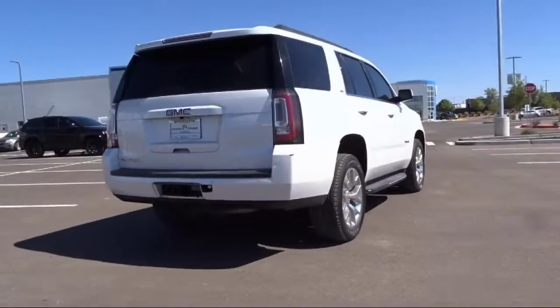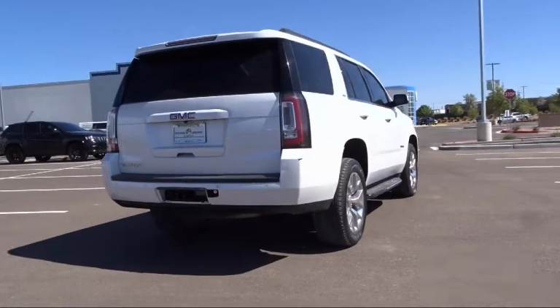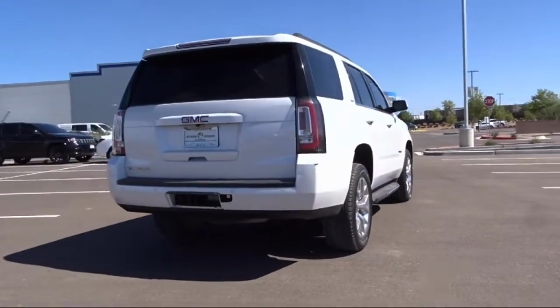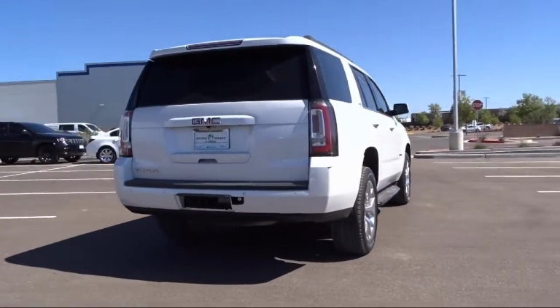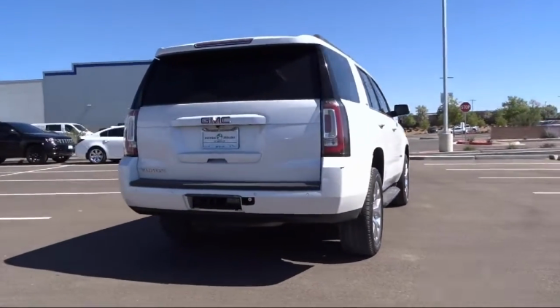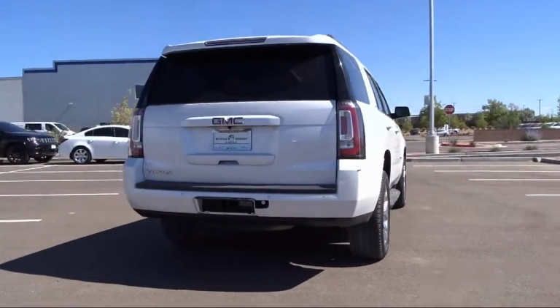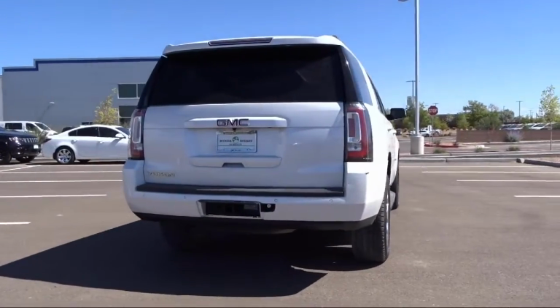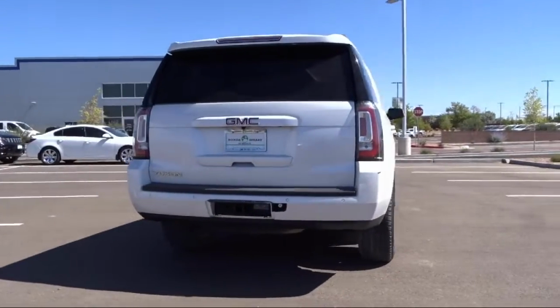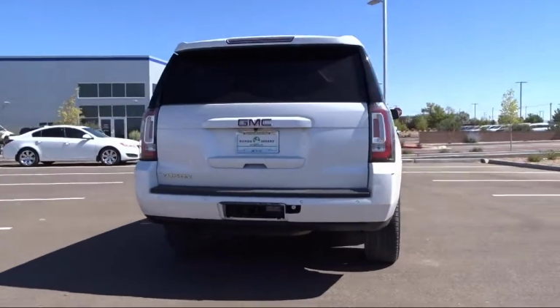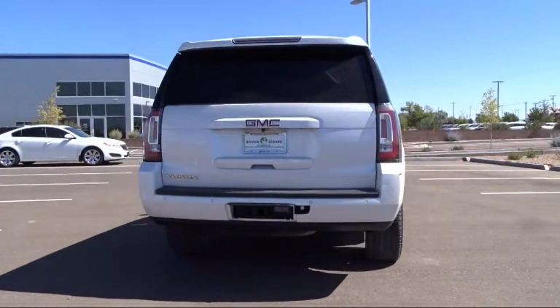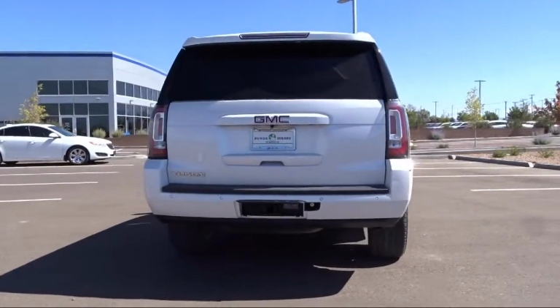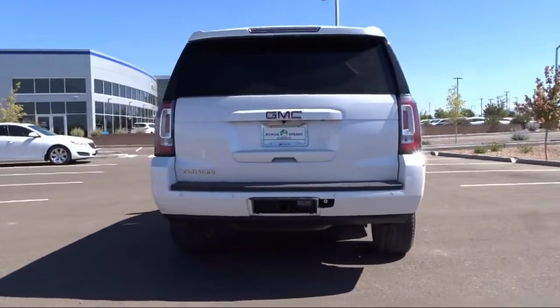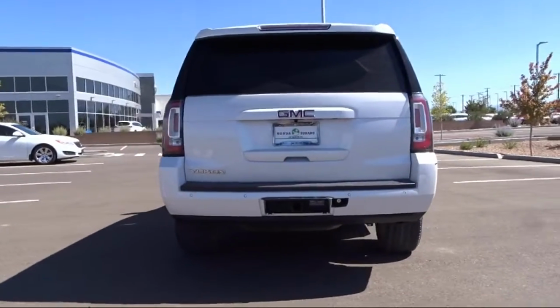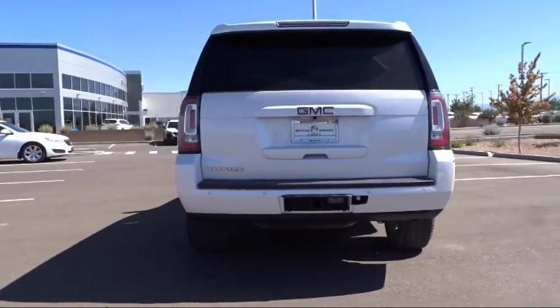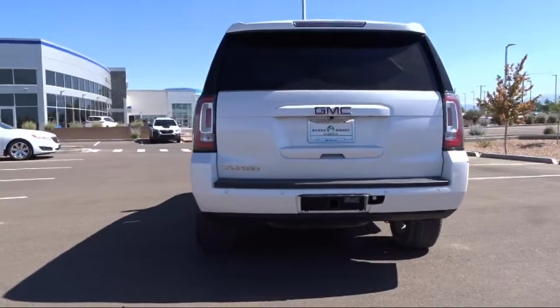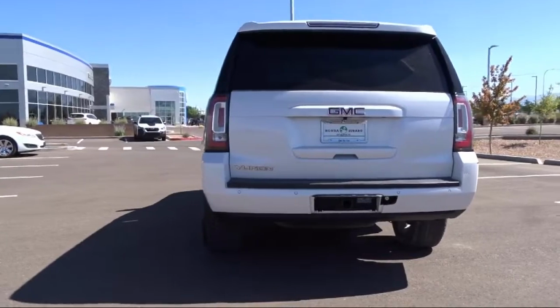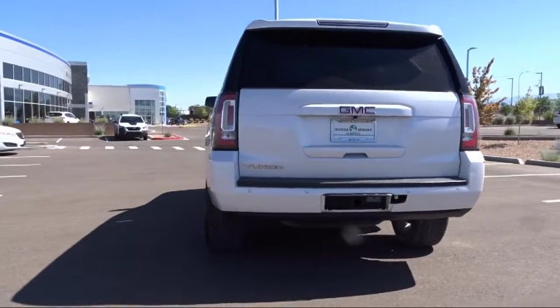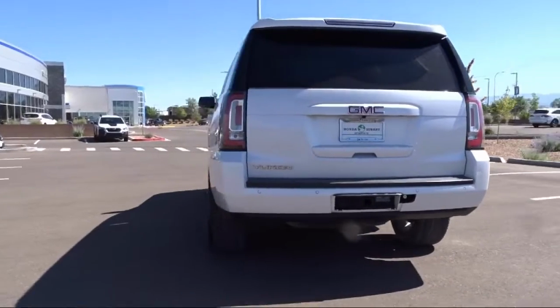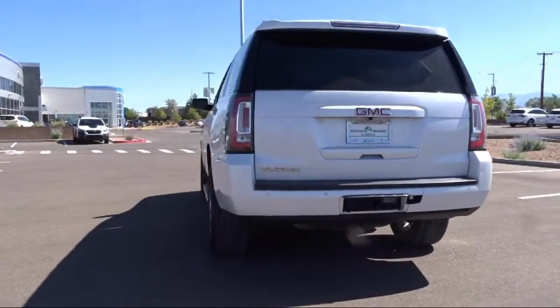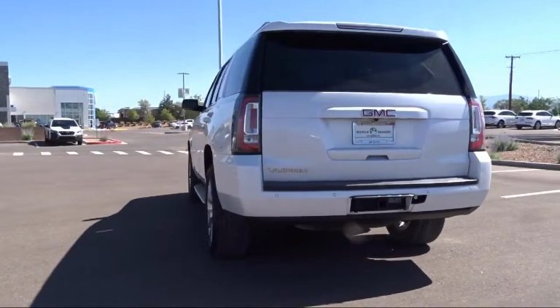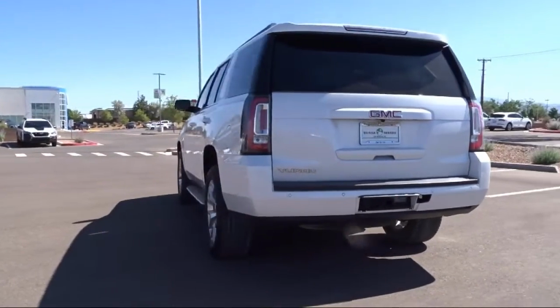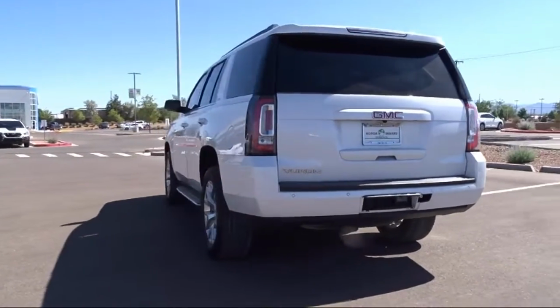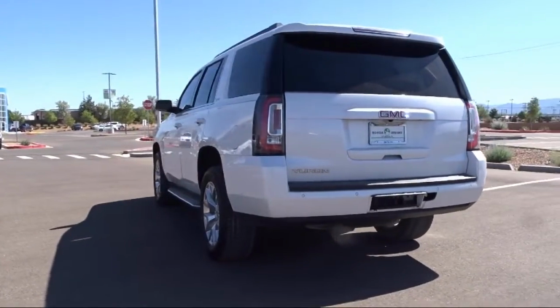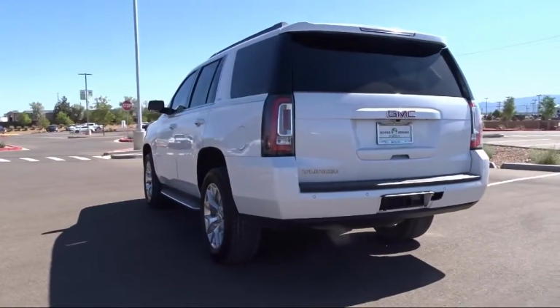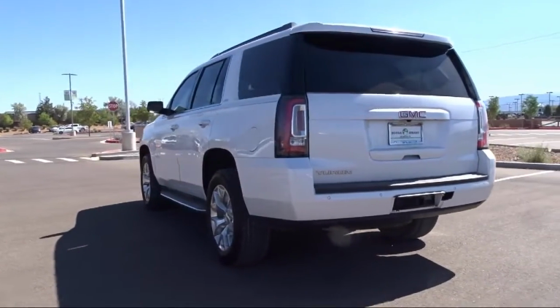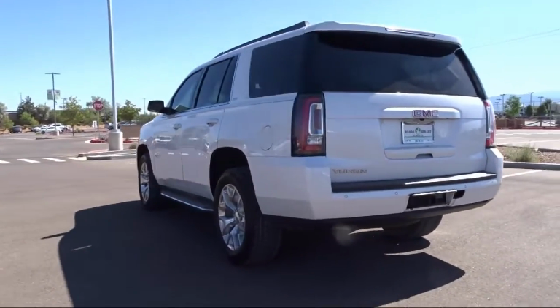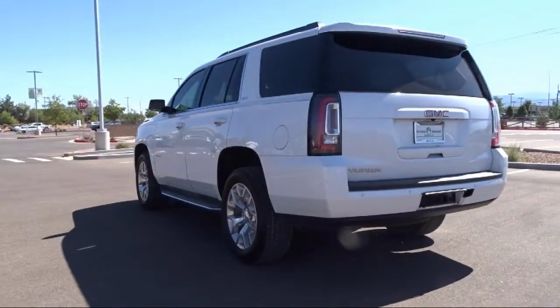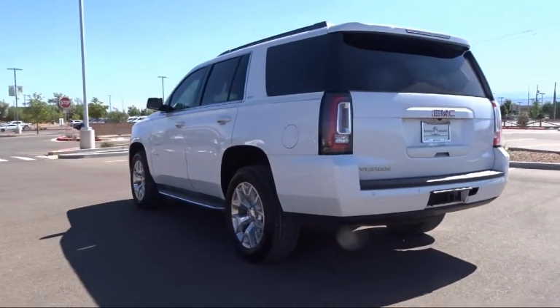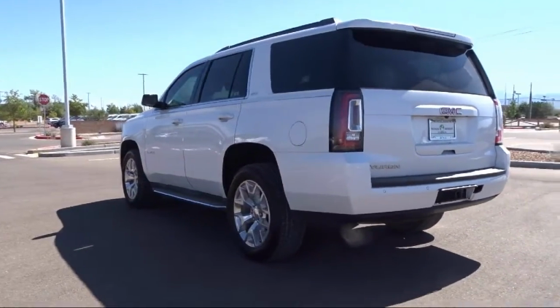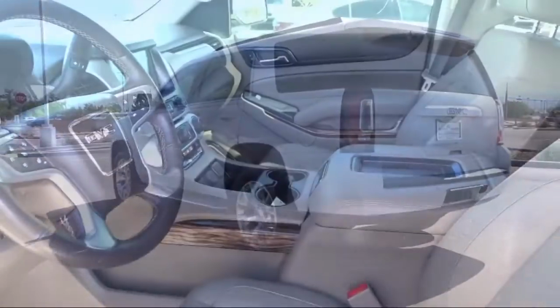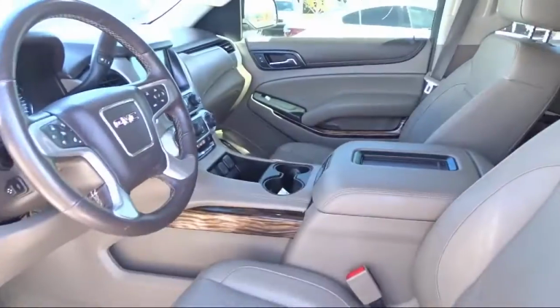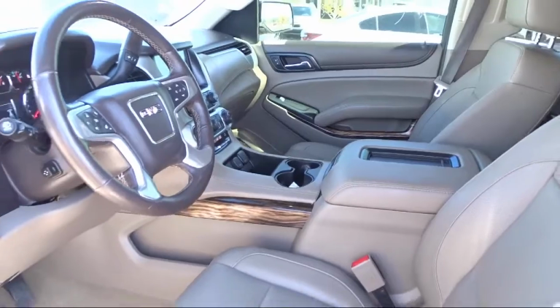Additional features include Forward Collision Alert, a Bose Premium Audio System, and Lane Change Alert with Side Blind Zone. The vehicle has less than 60,000 miles on the odometer.